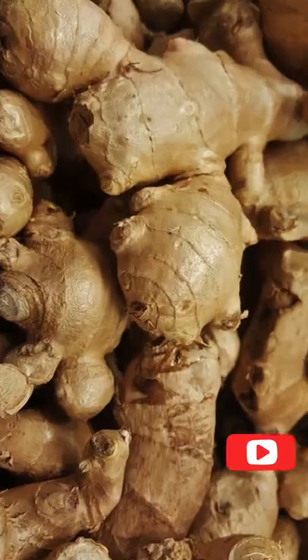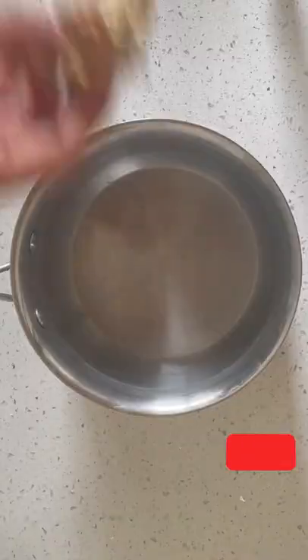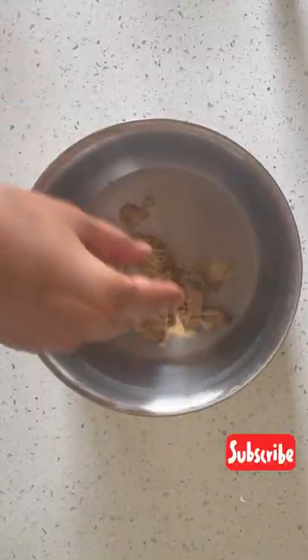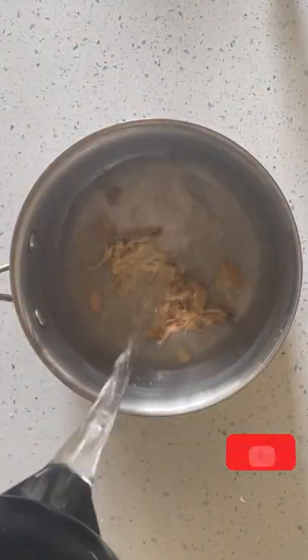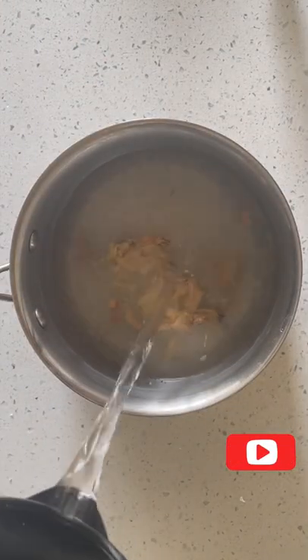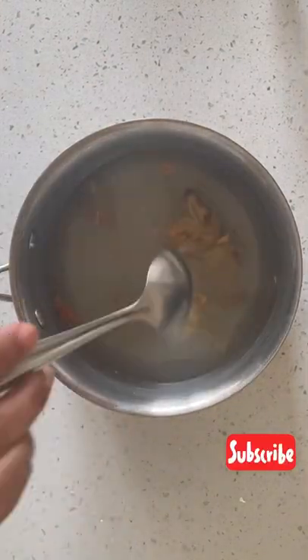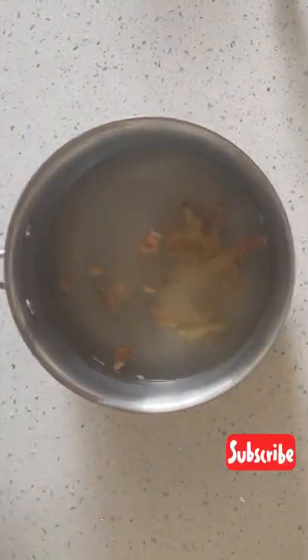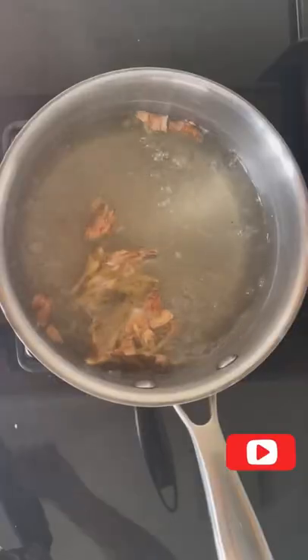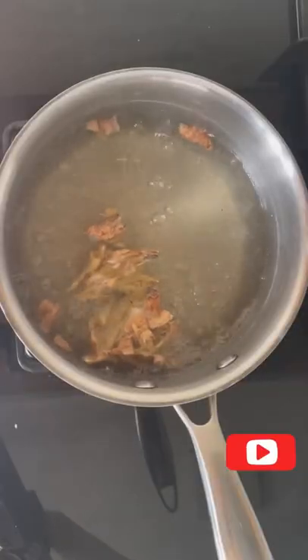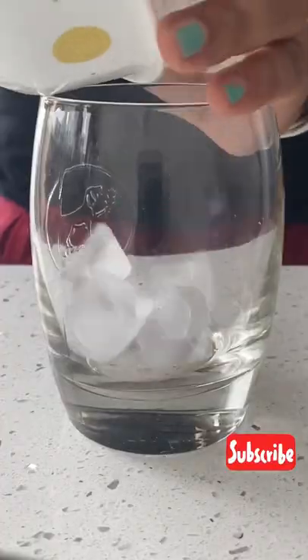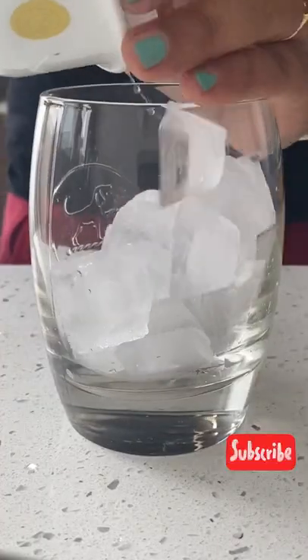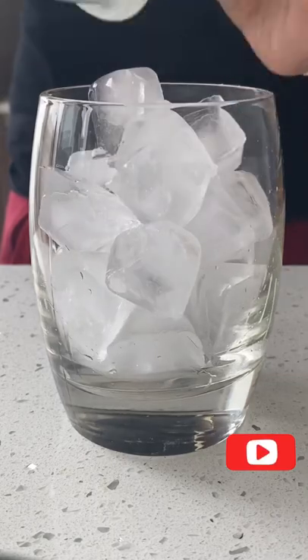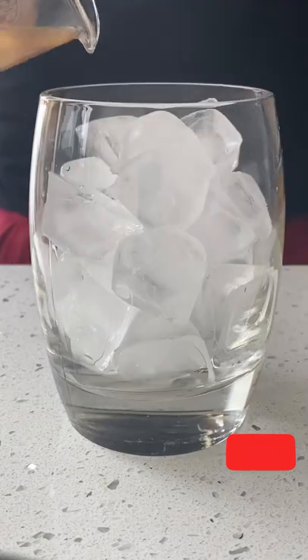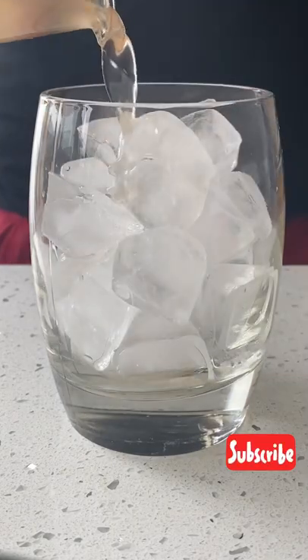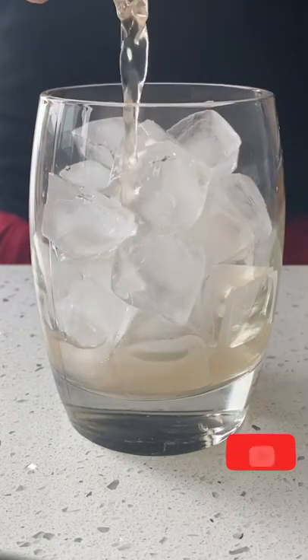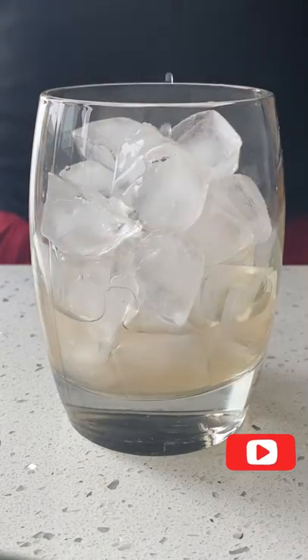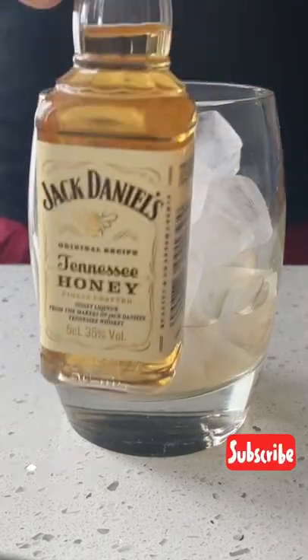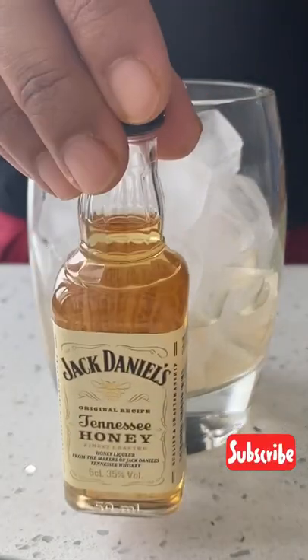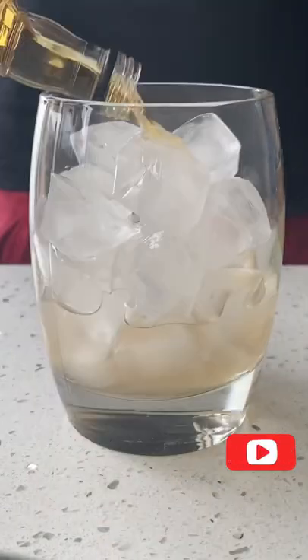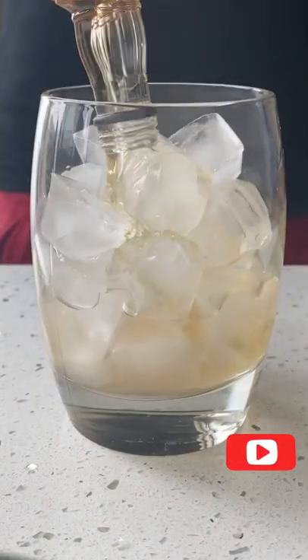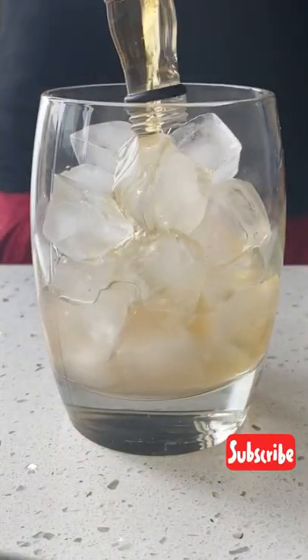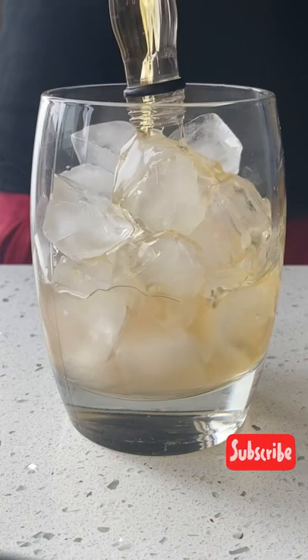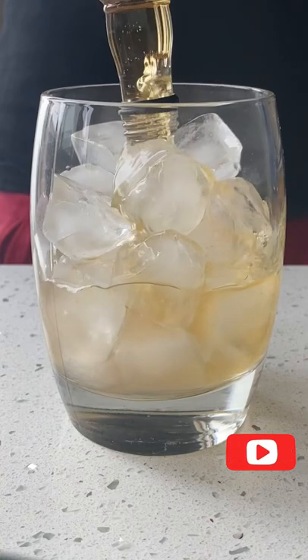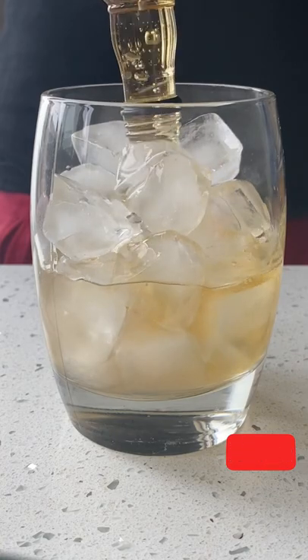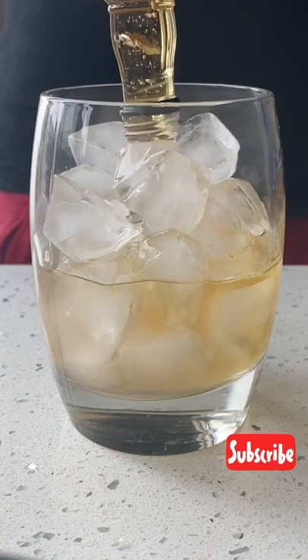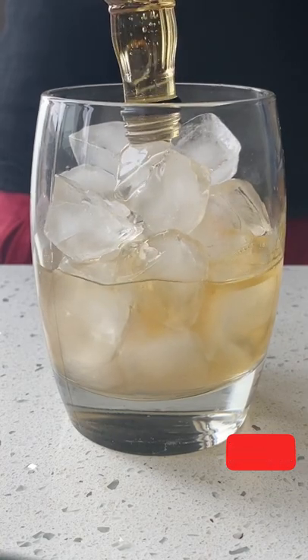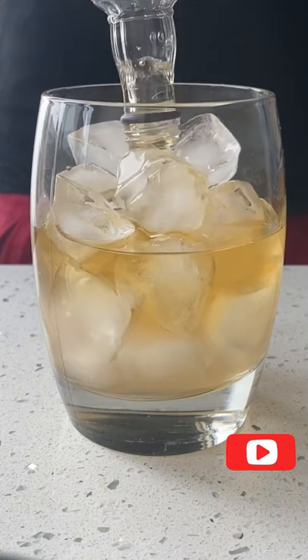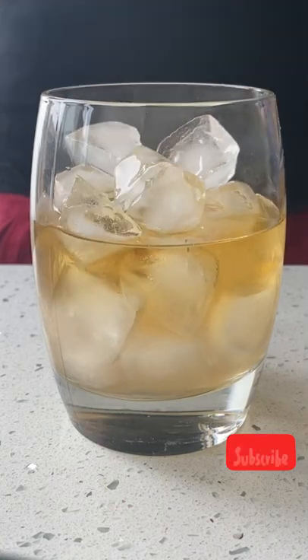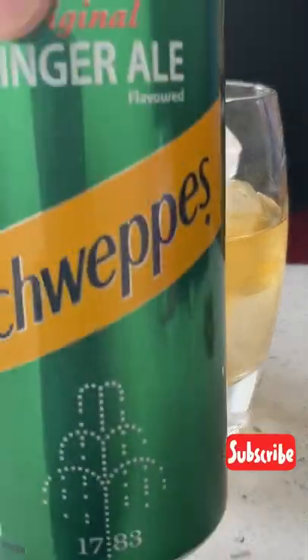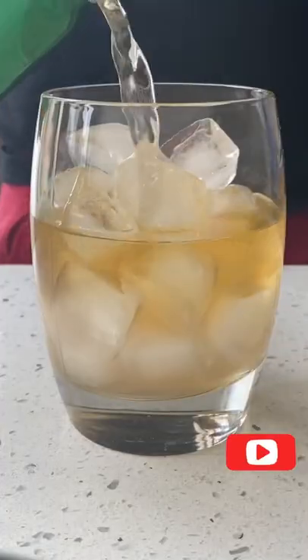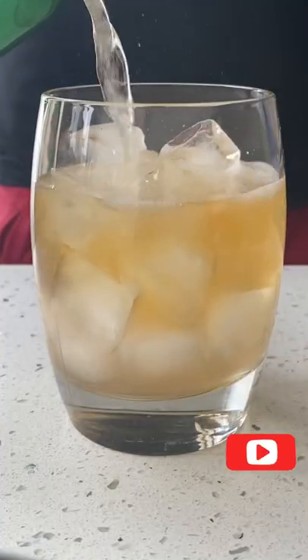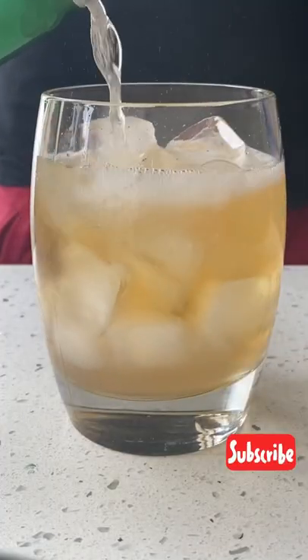Let's make an immunity booster cocktail. Make a simple ginger syrup. Fill a glass with ice, add the ginger syrup, your choice of whiskey or bourbon, top it with some ginger ale, and finally garnish it with a lemon peel.